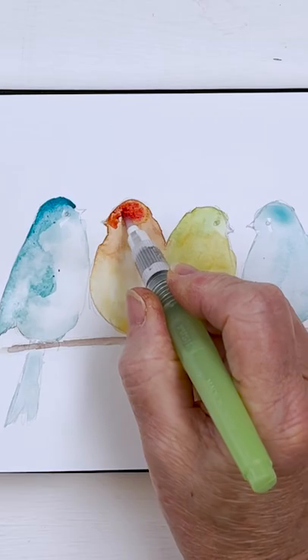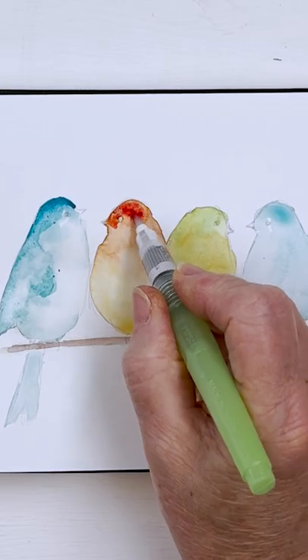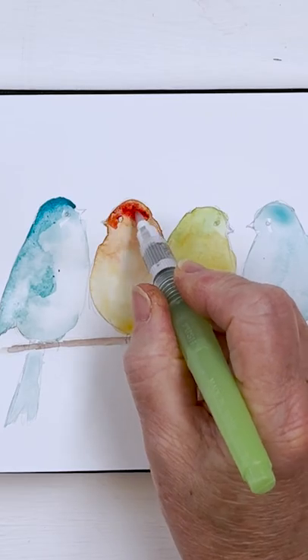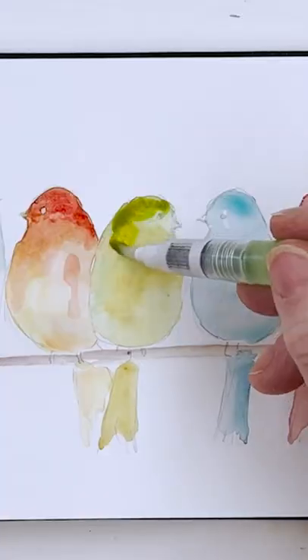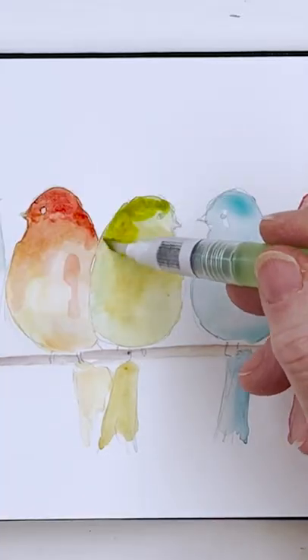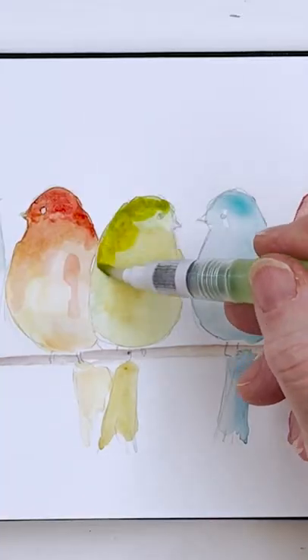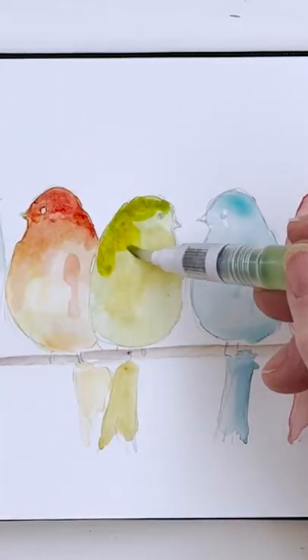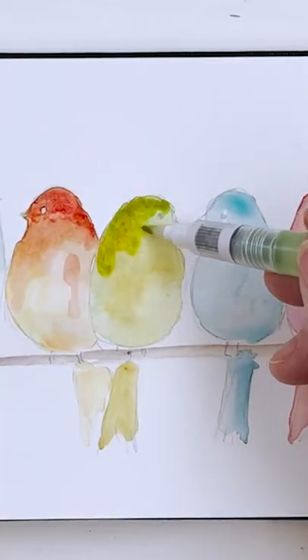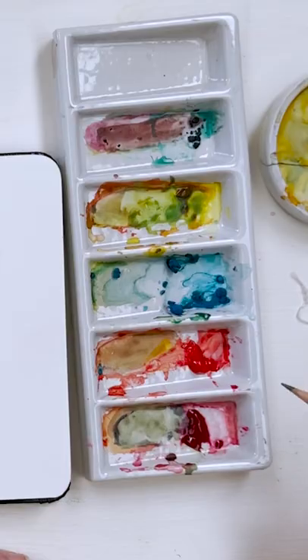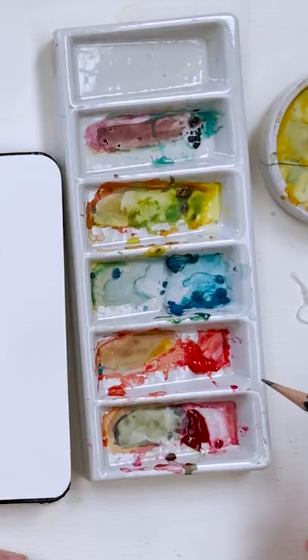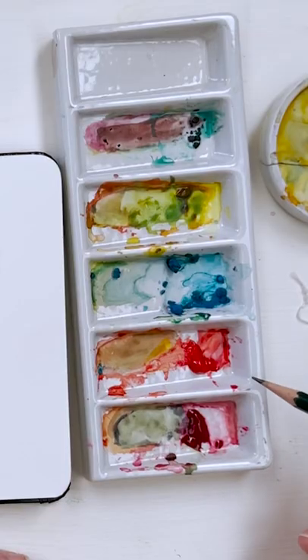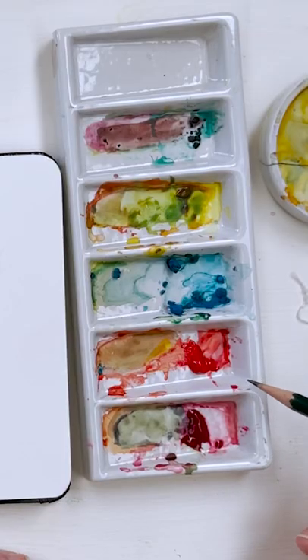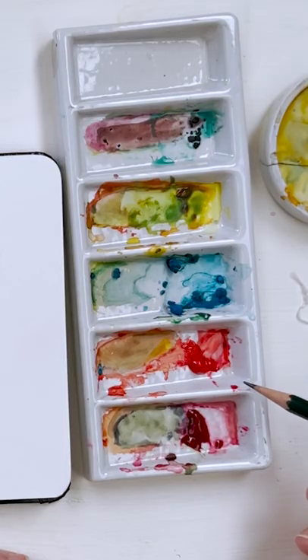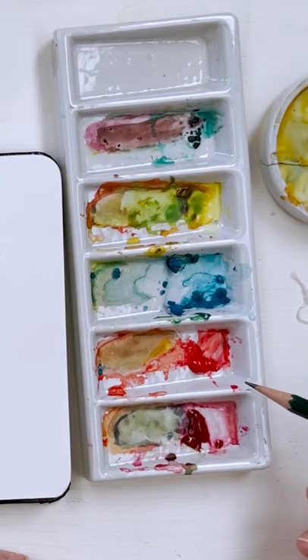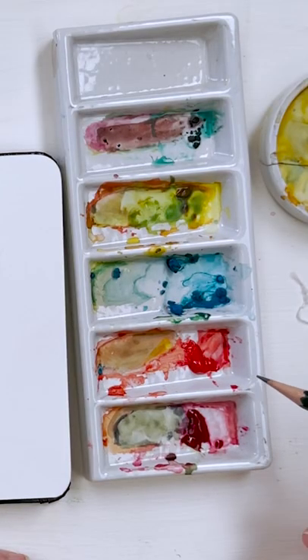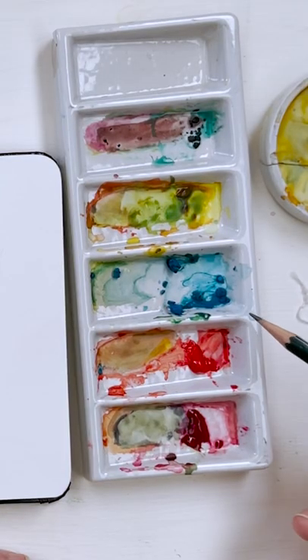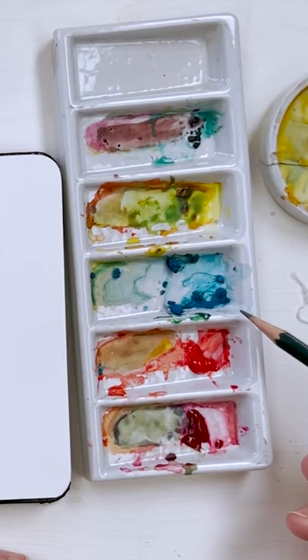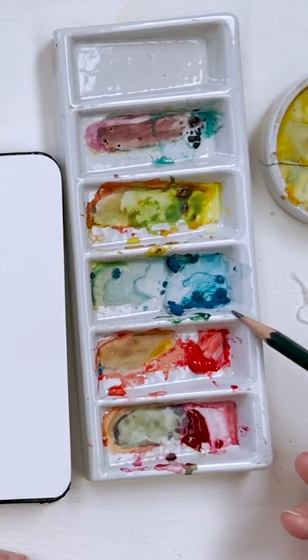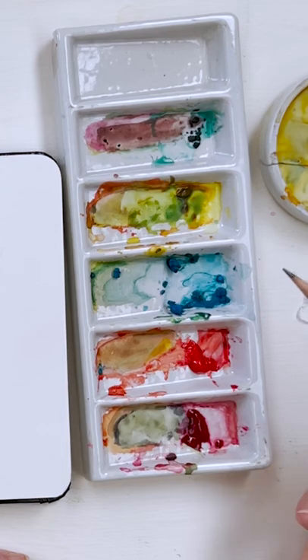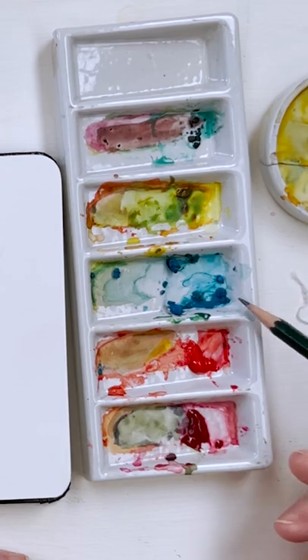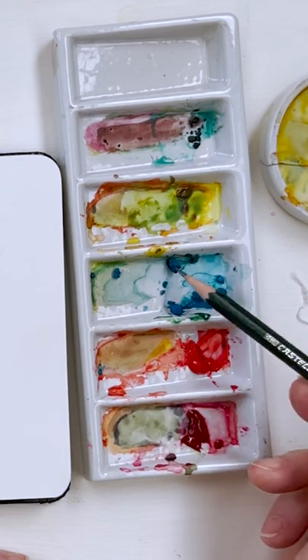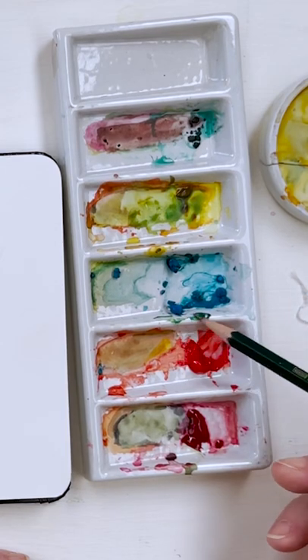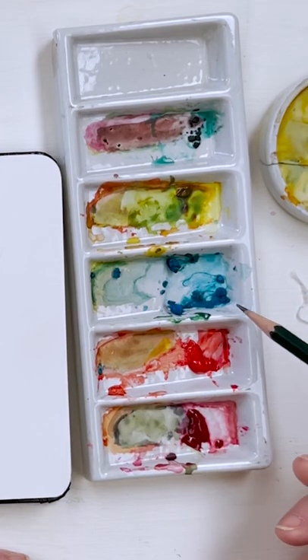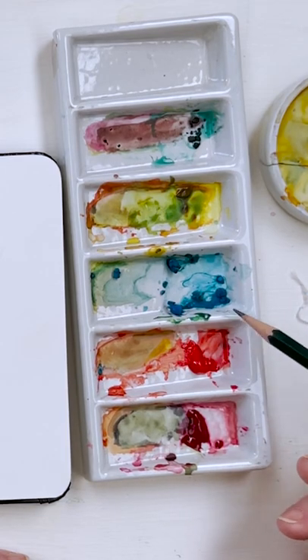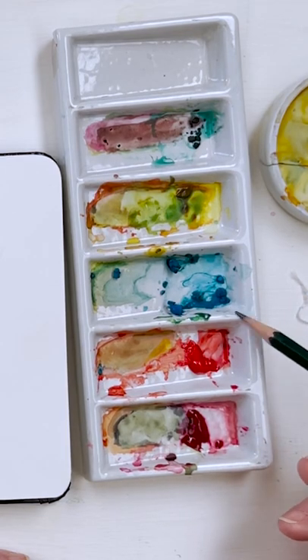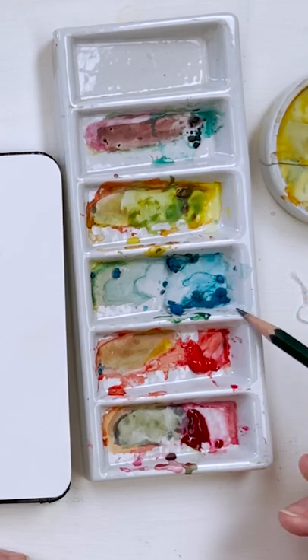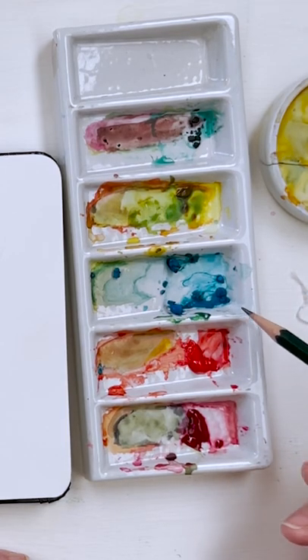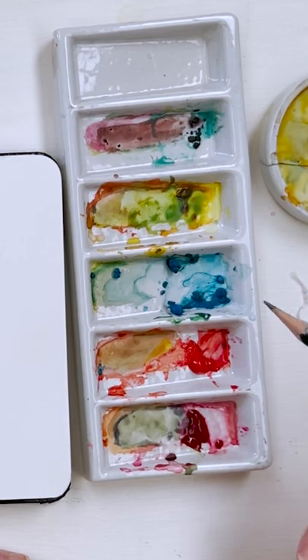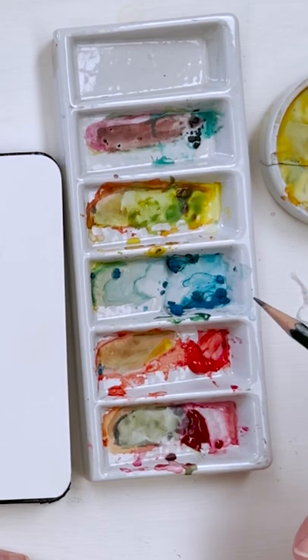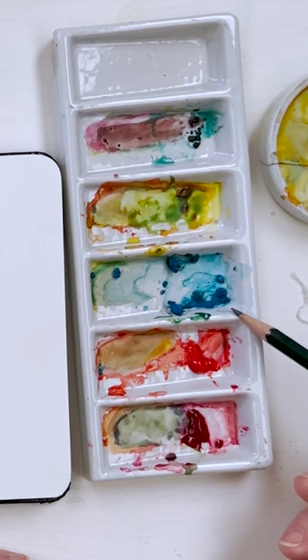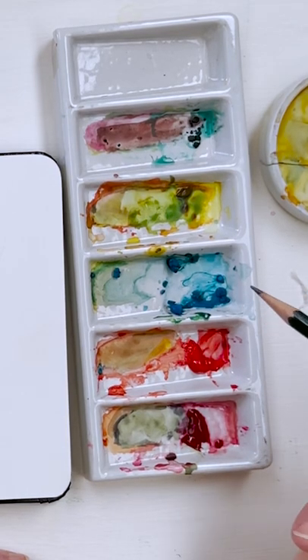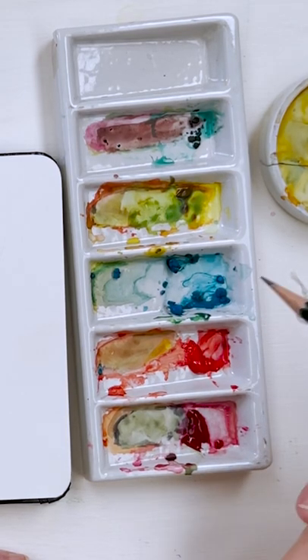I've got alizarin crimson, cadmium red, cerulean blue — that's the end of it, I've got to get some more of that because I'm nearly out.